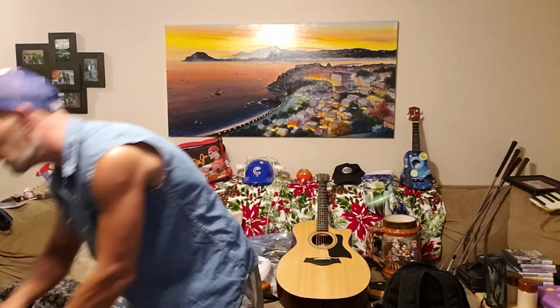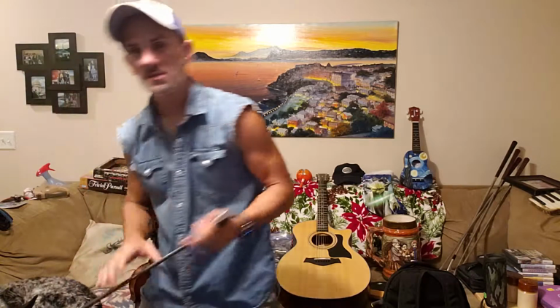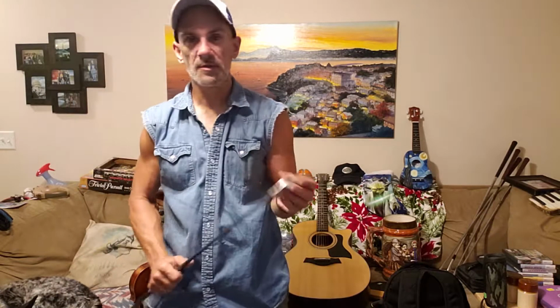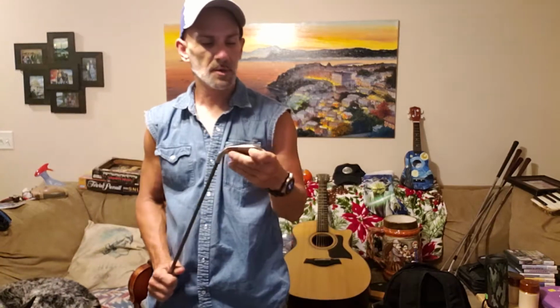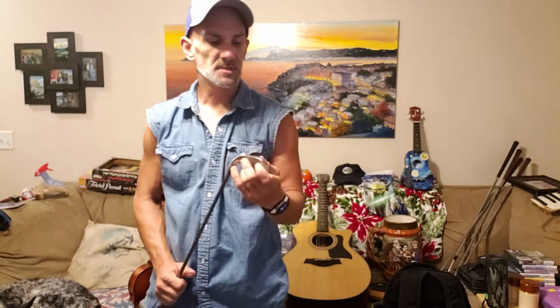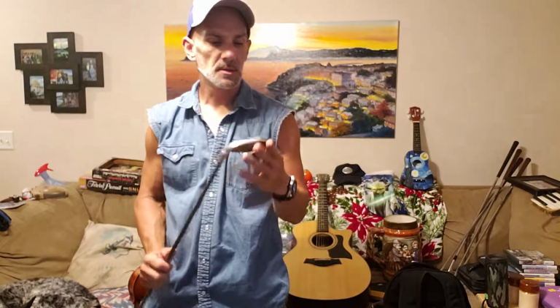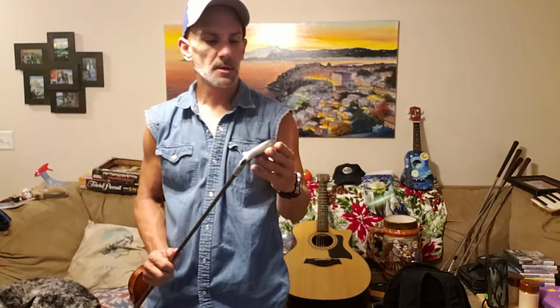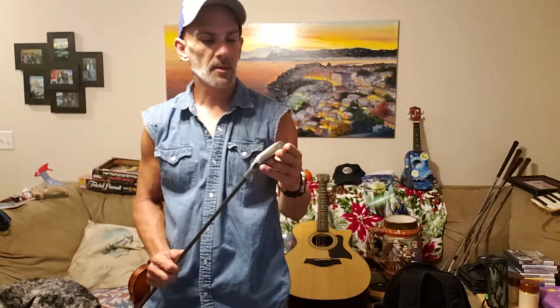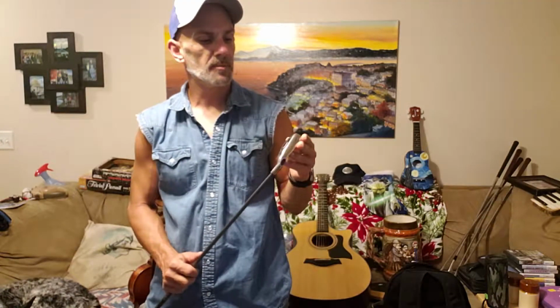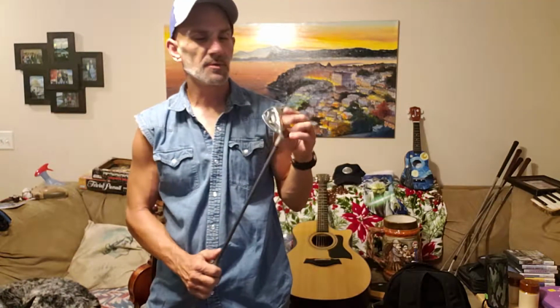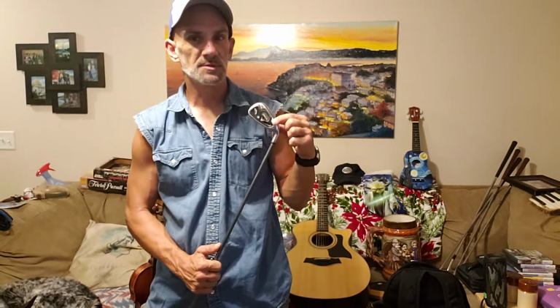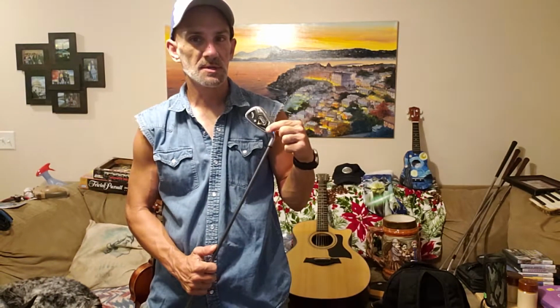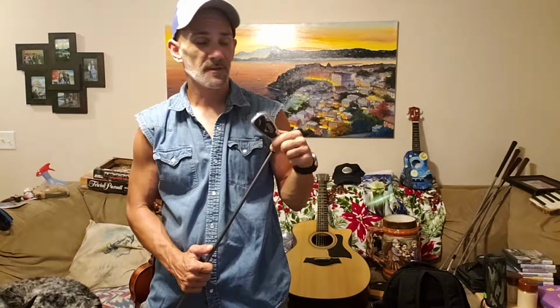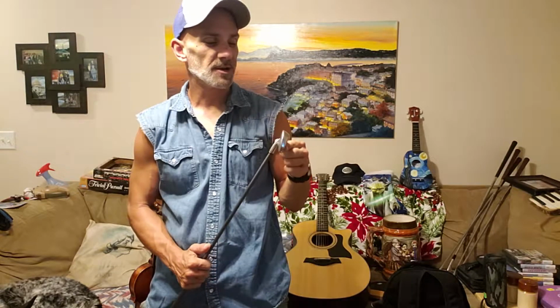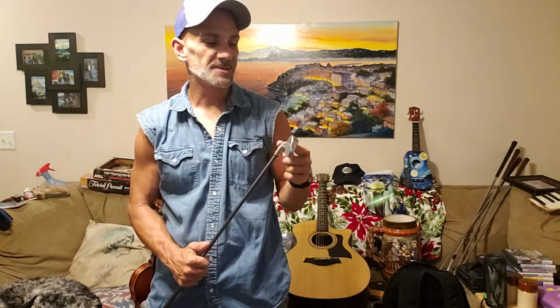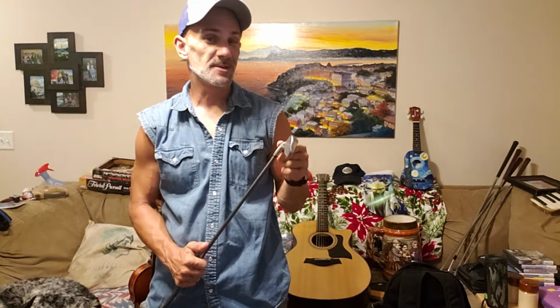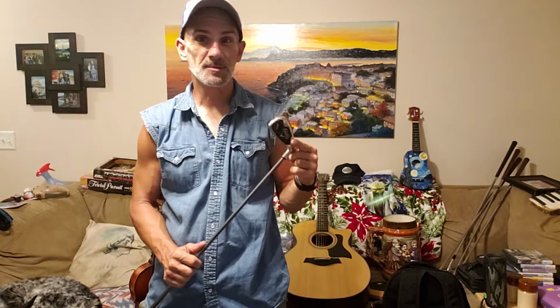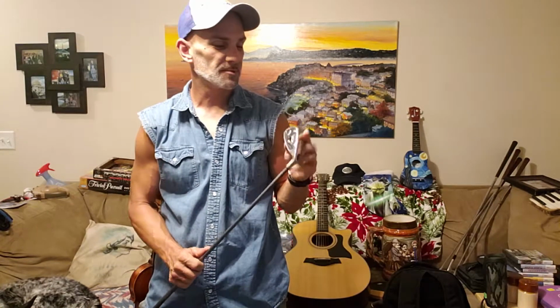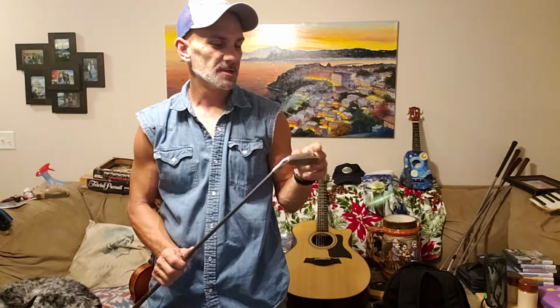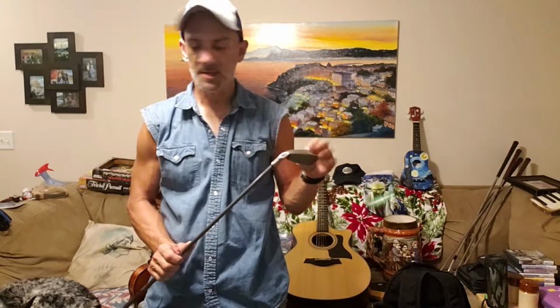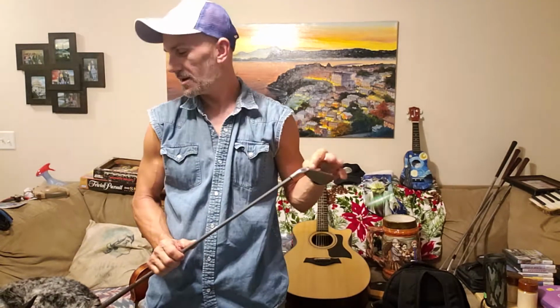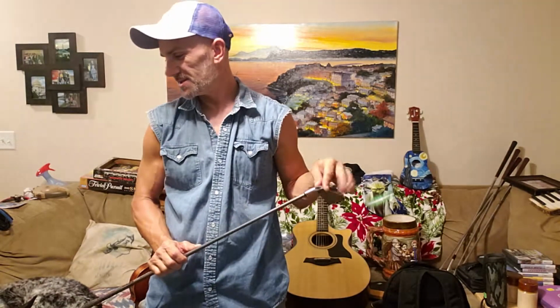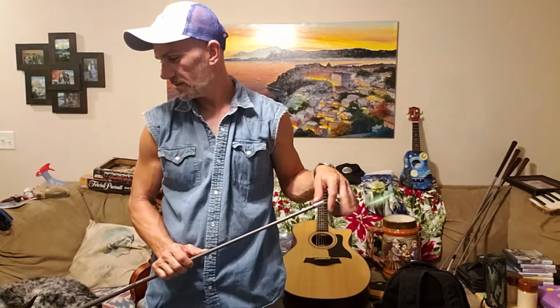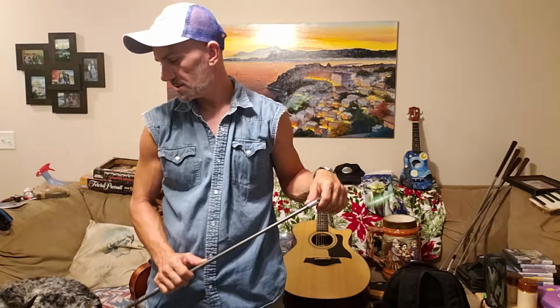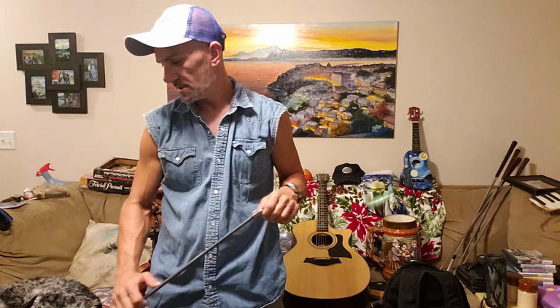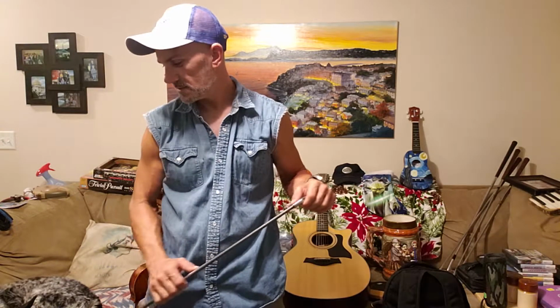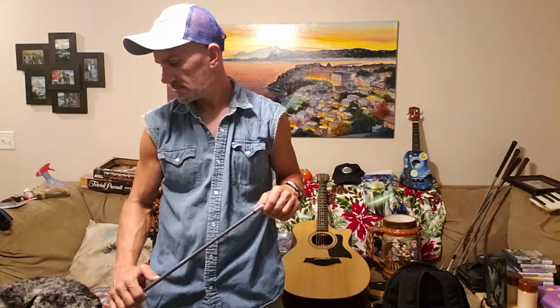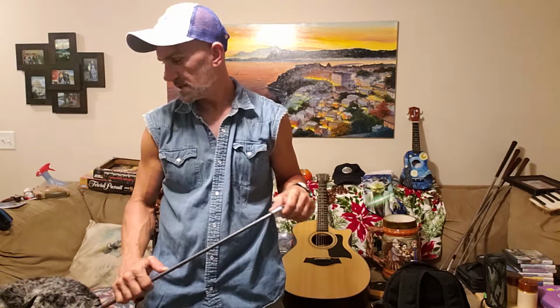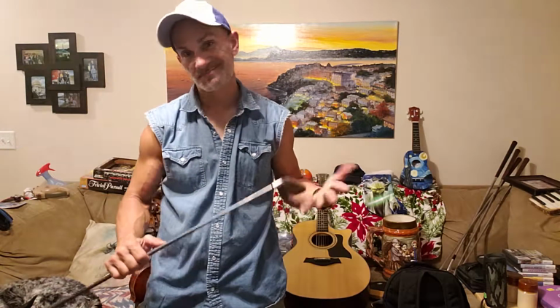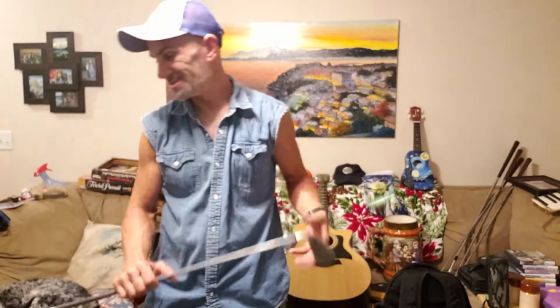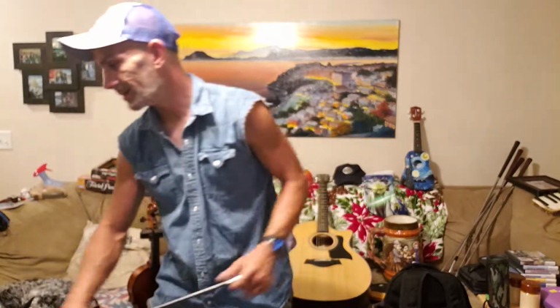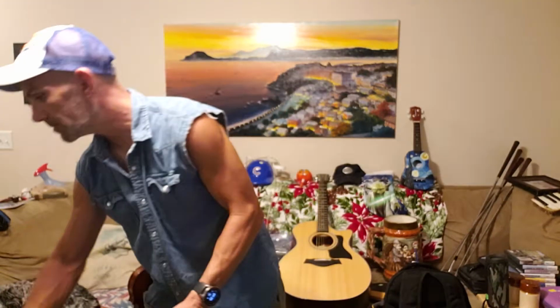The other clubs that came with it were Callaway Big Bertha Fusions. I've already hit them a couple times and I already know I'm keeping them, so I'm going to keep the irons and sell the others — unless that Ping is good, I might keep it.